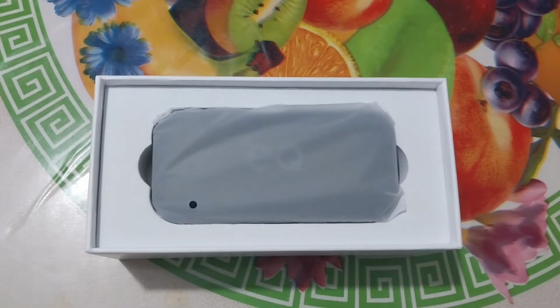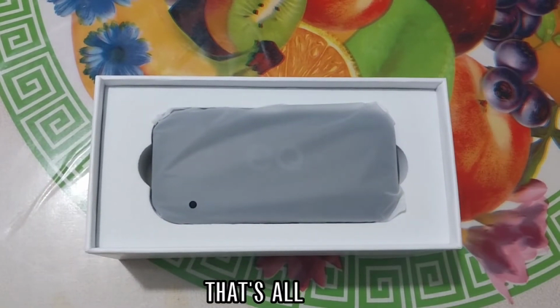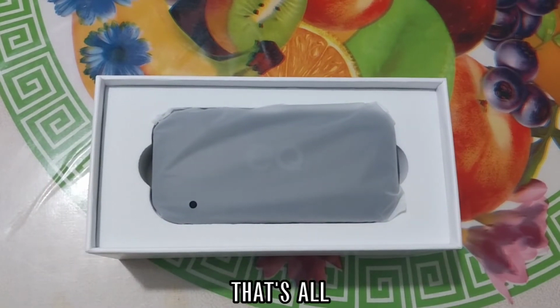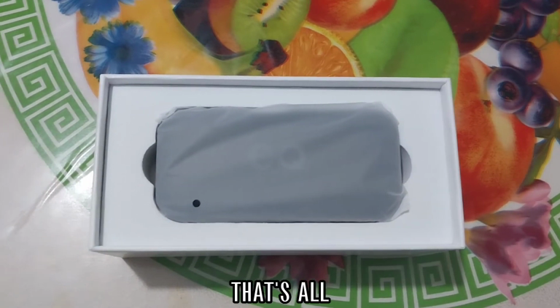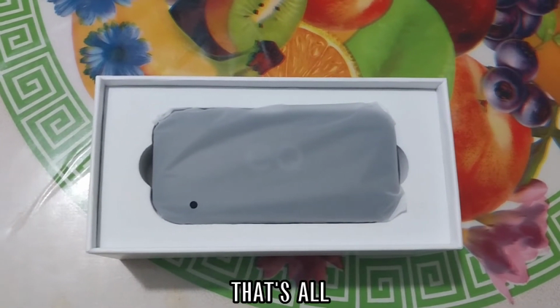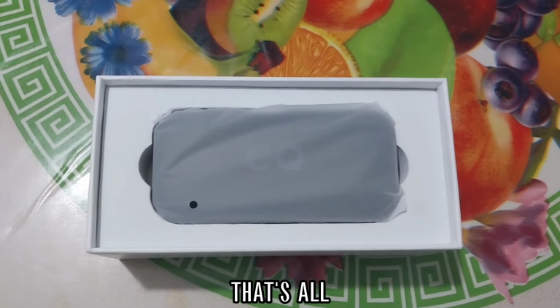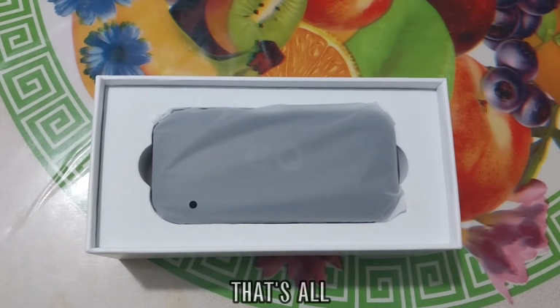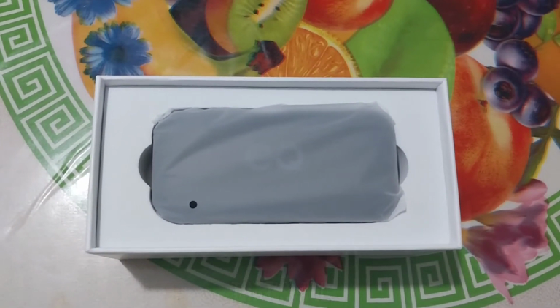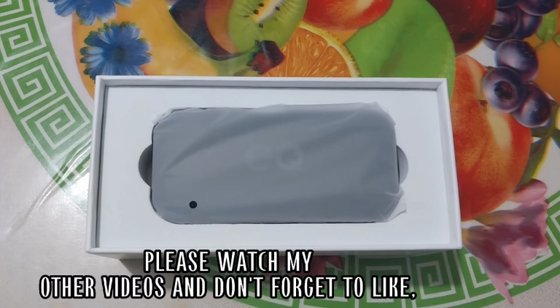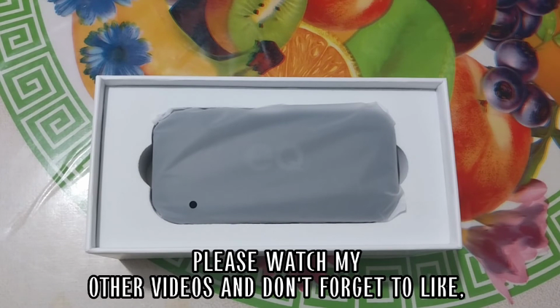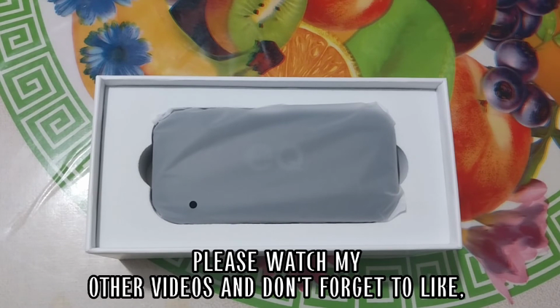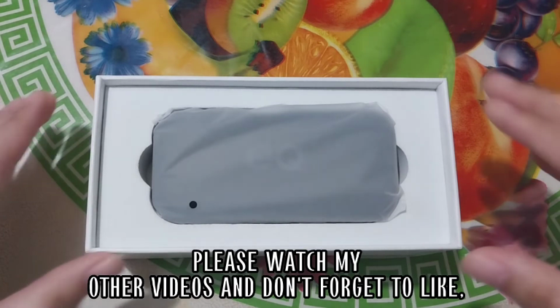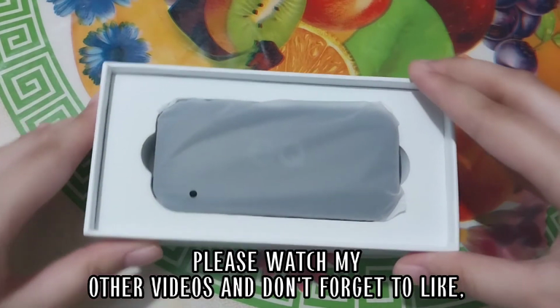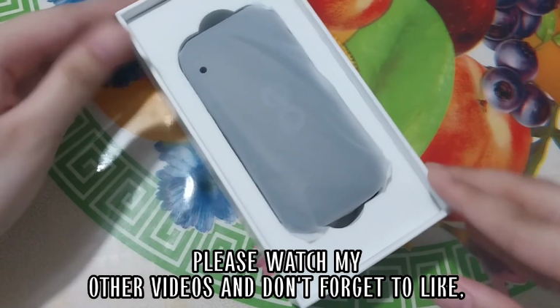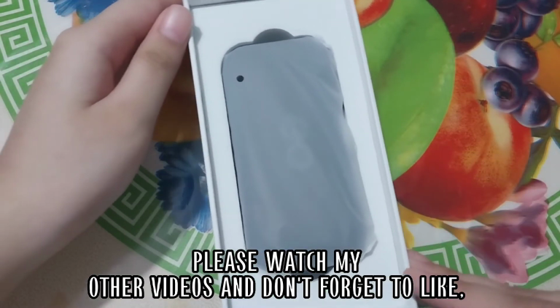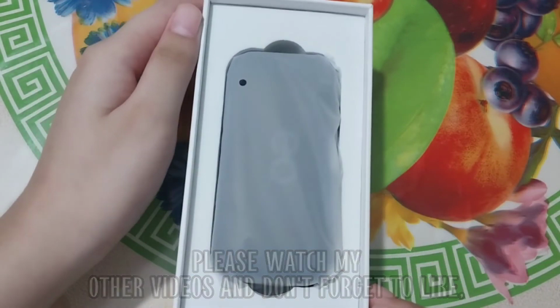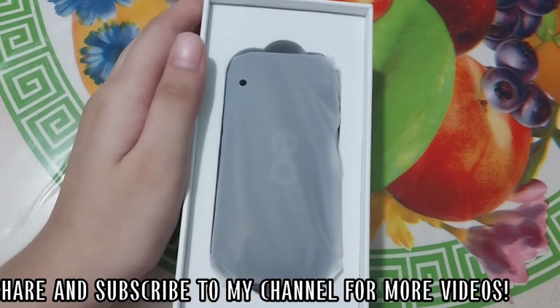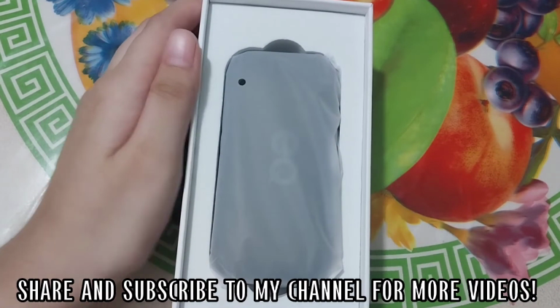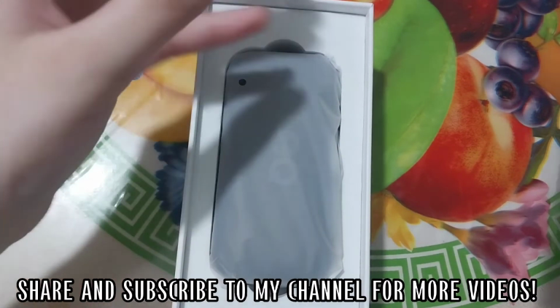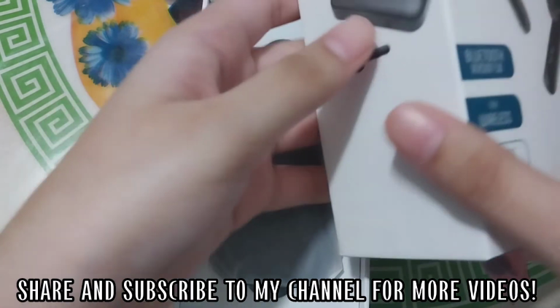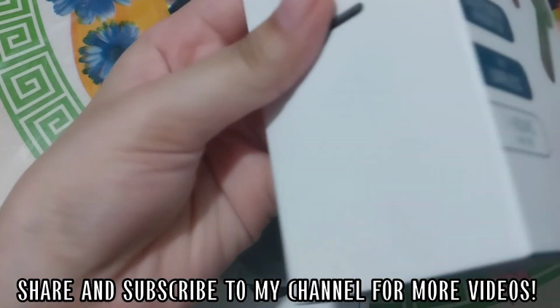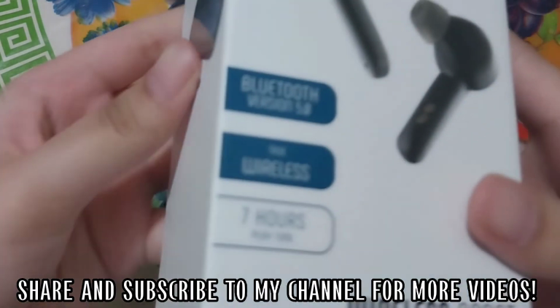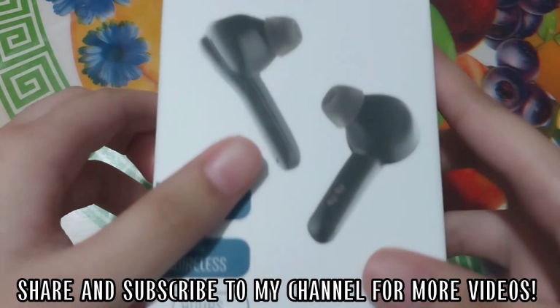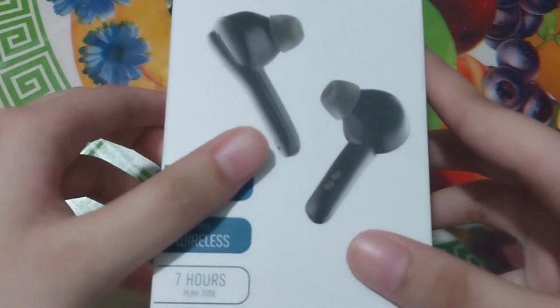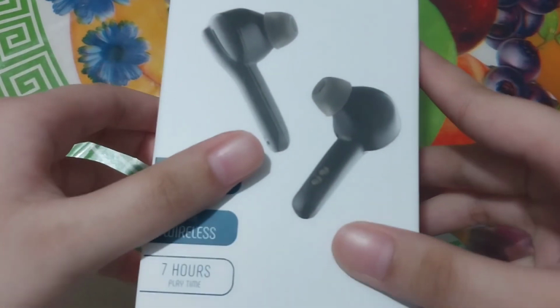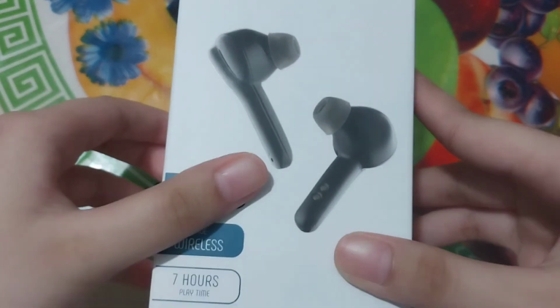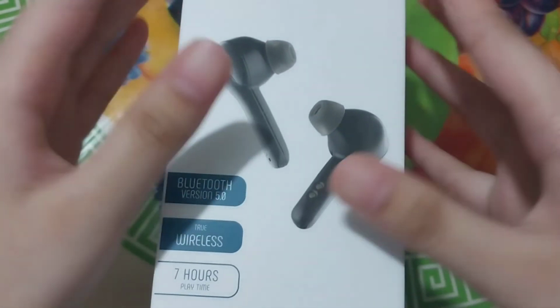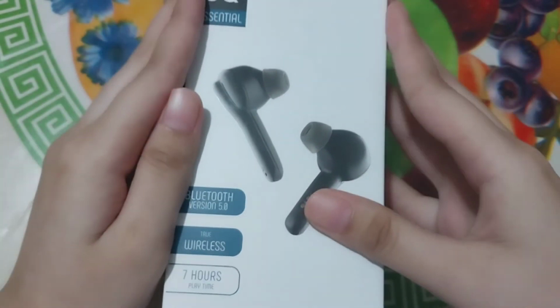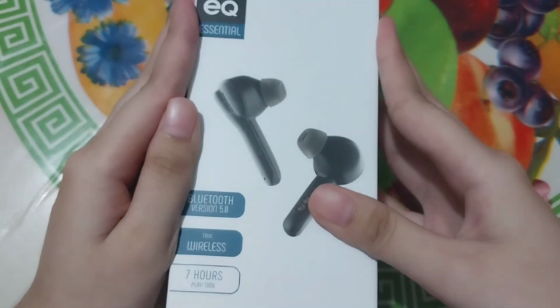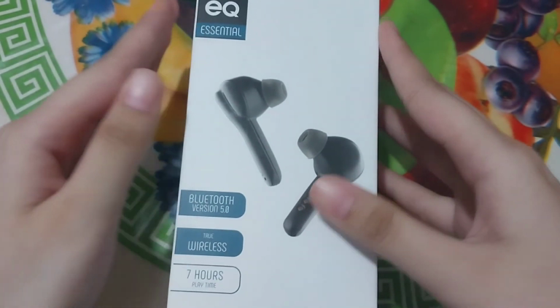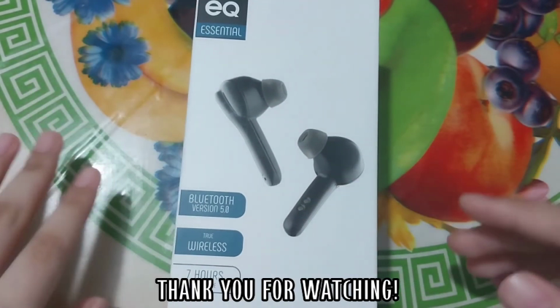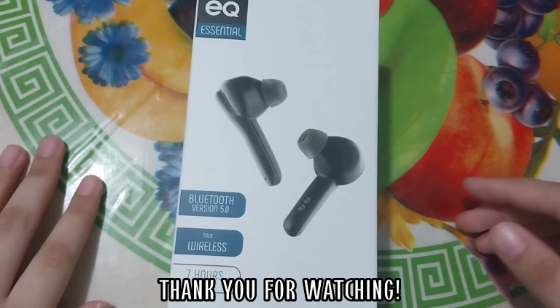That's all. Please watch my other videos and don't forget to like, share, and subscribe to my channel for more videos. Thank you for watching.